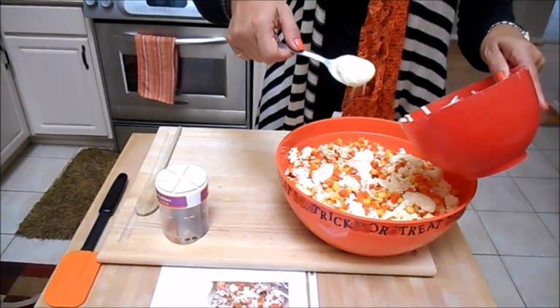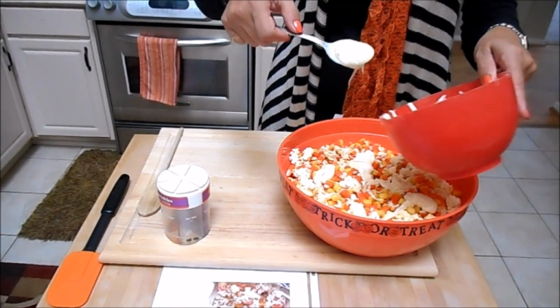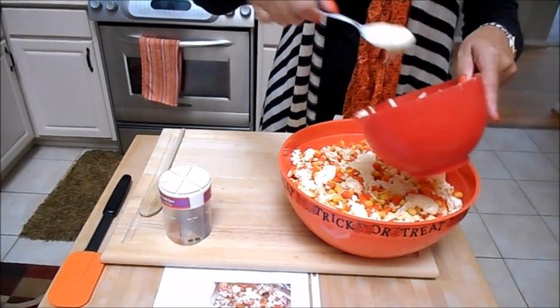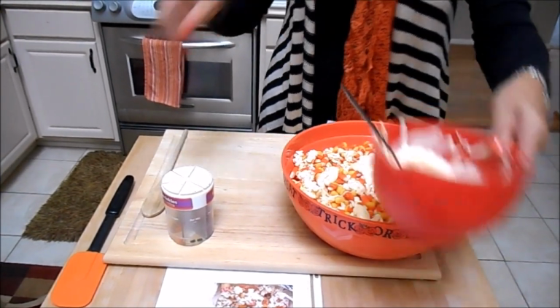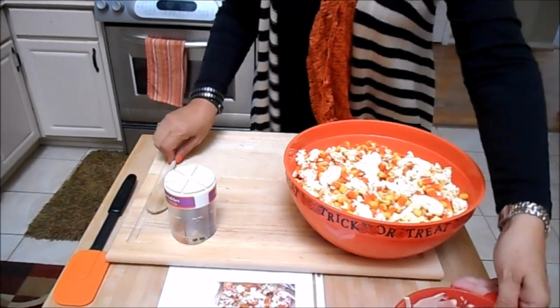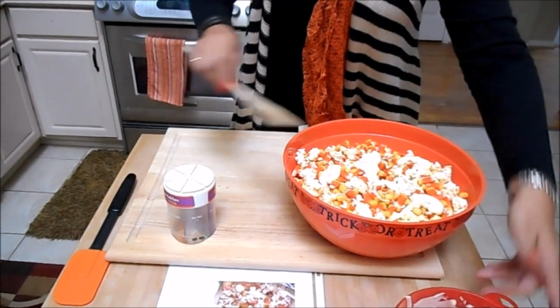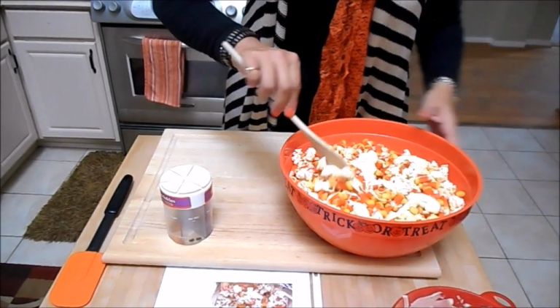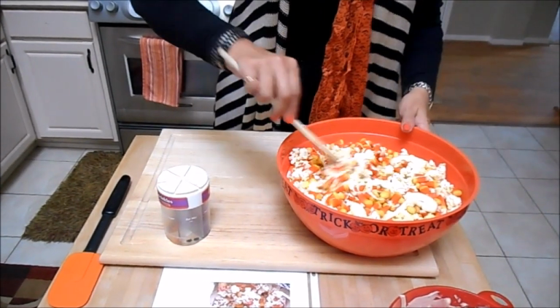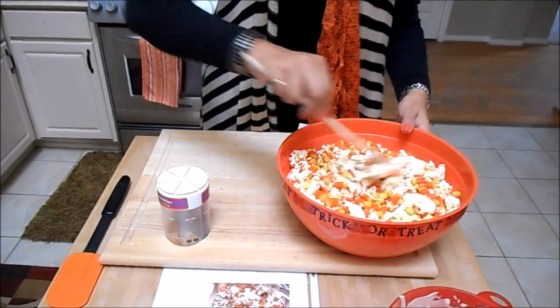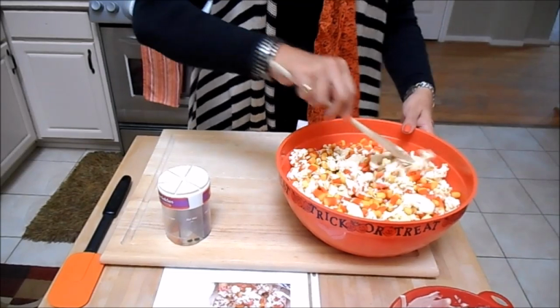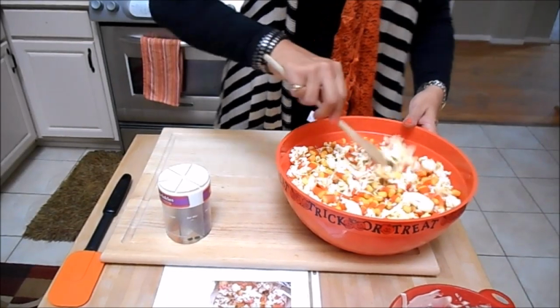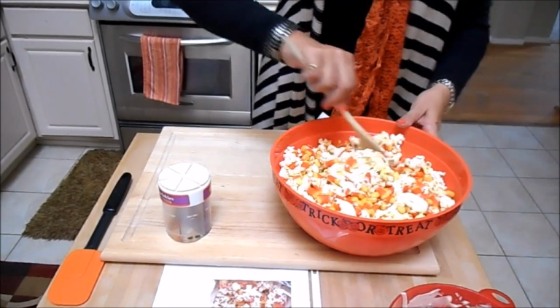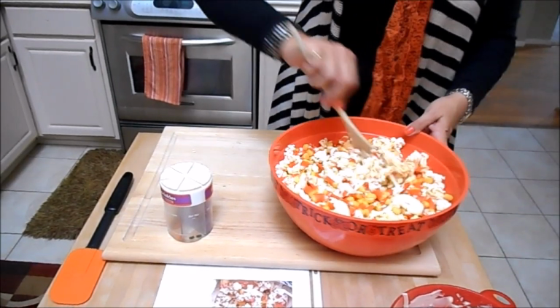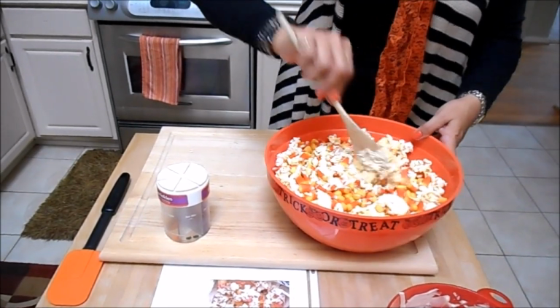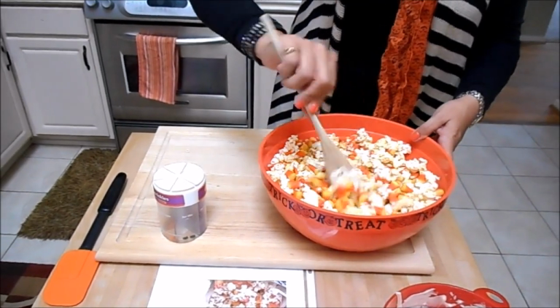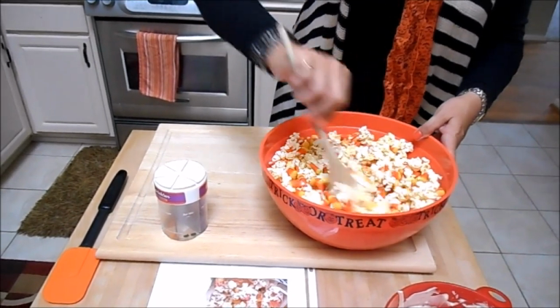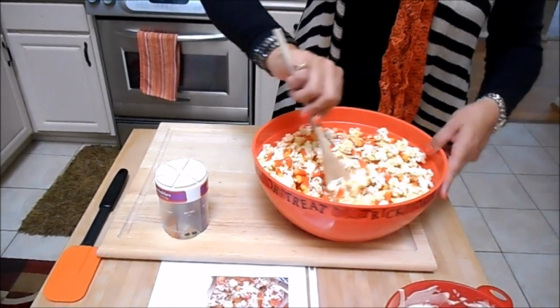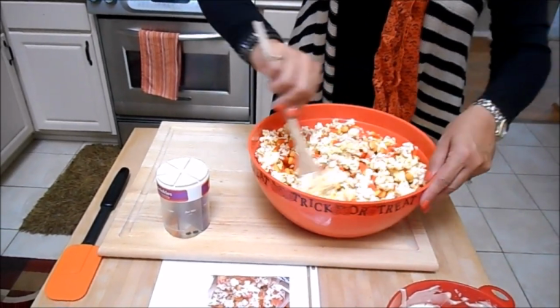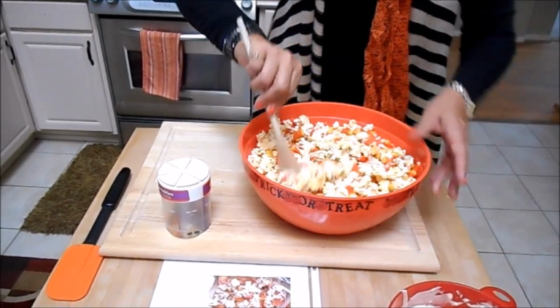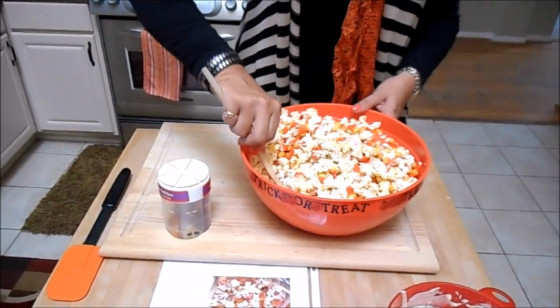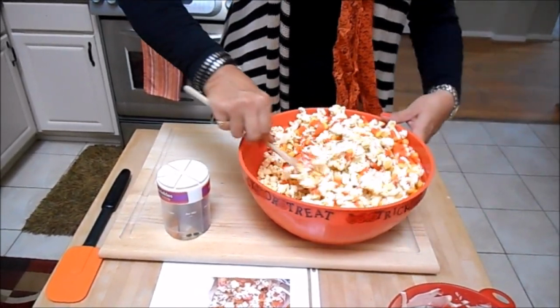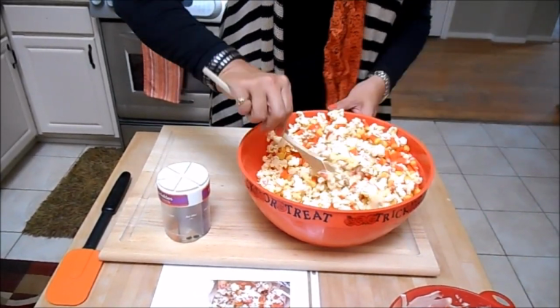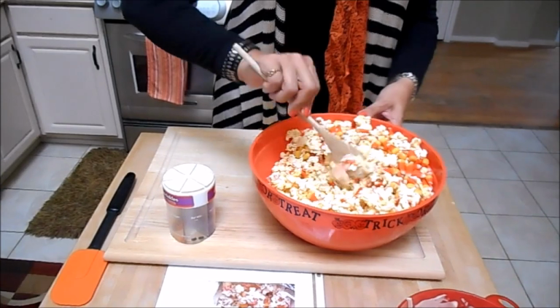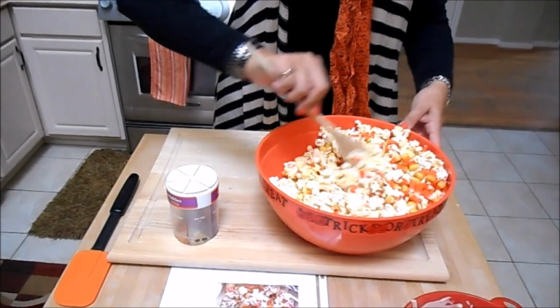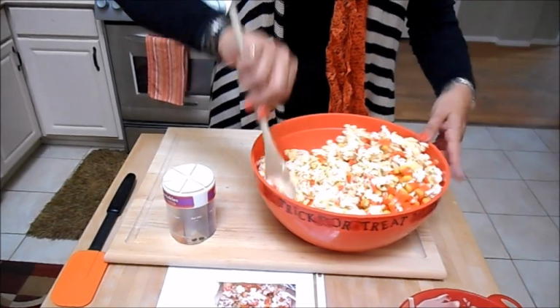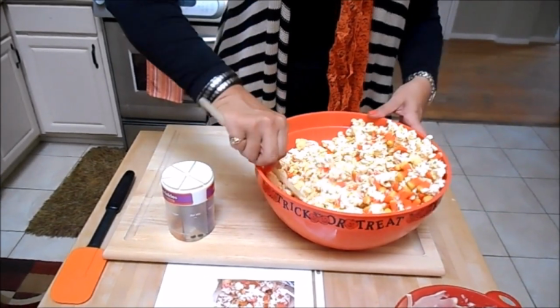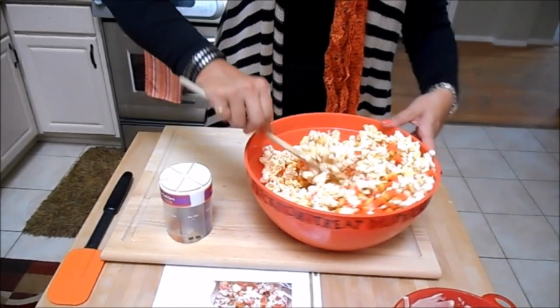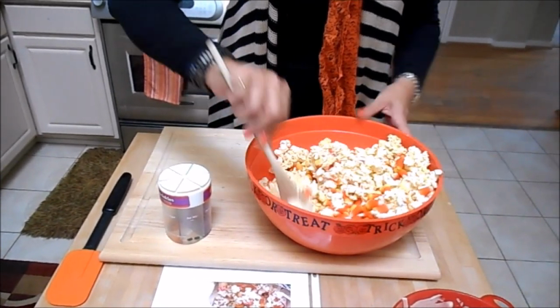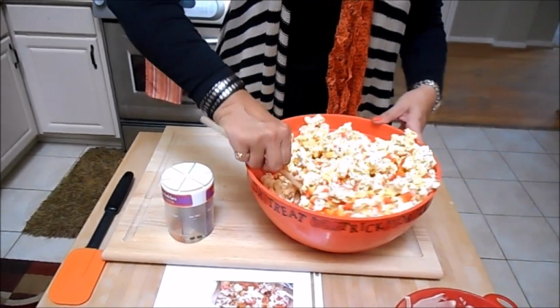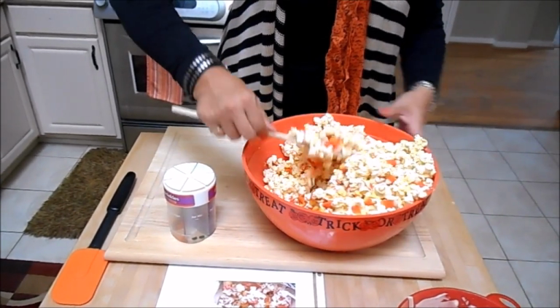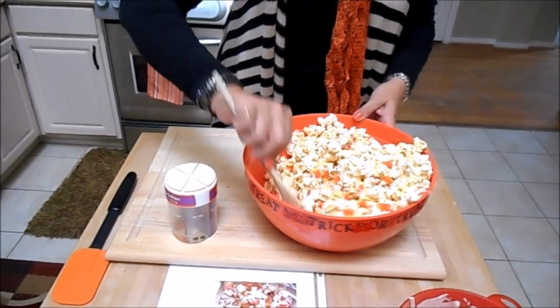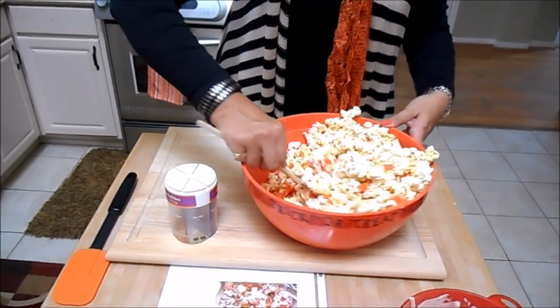Let's stir a little bit, because this is all on the candy corn. Just stir, stir, stir. This is so good — everybody comments how good it is.